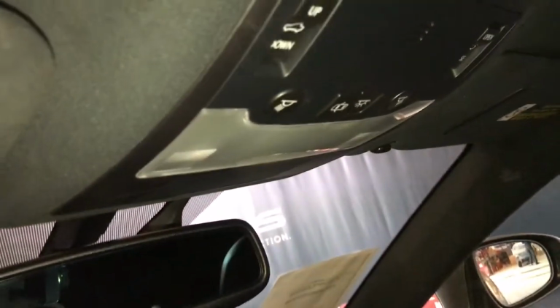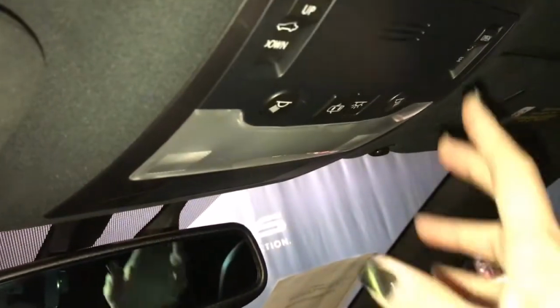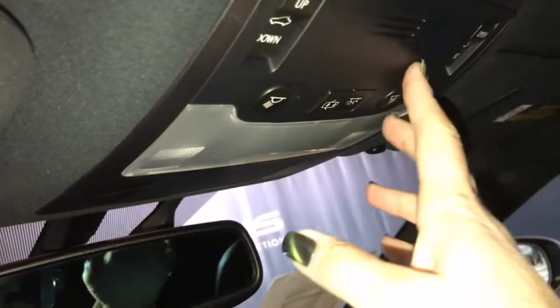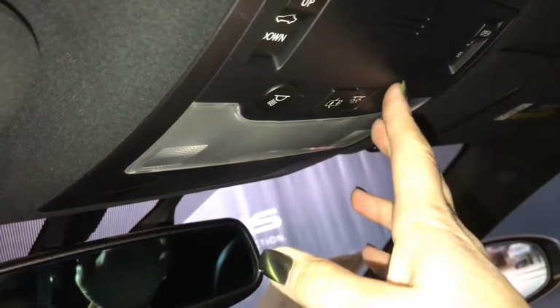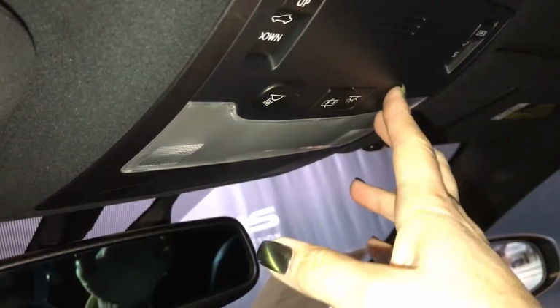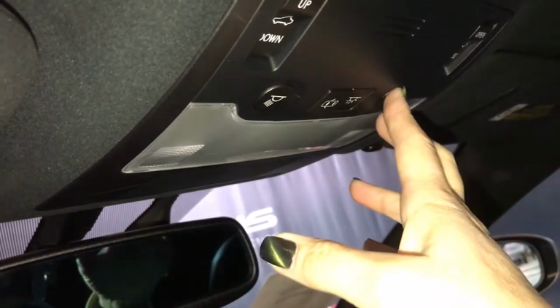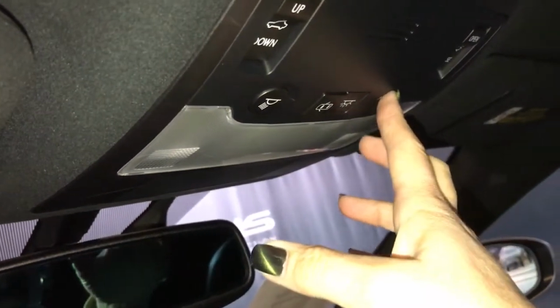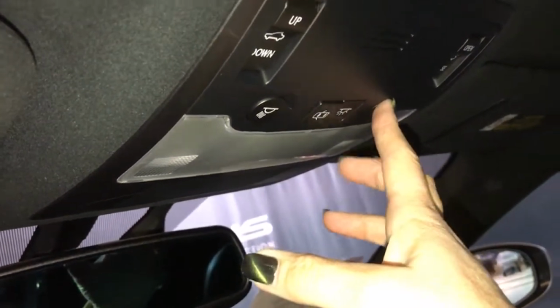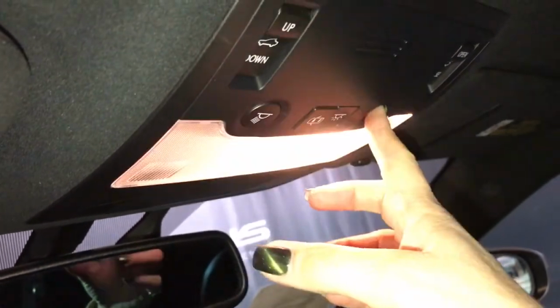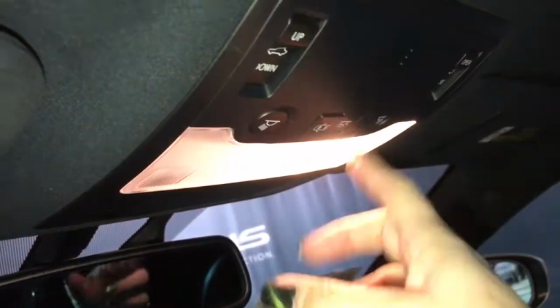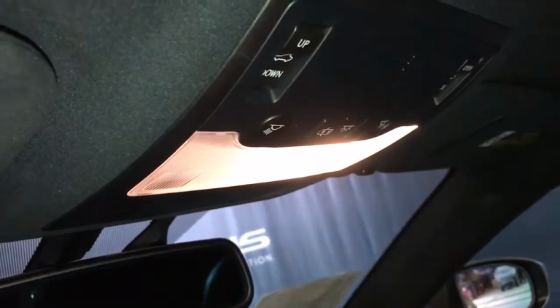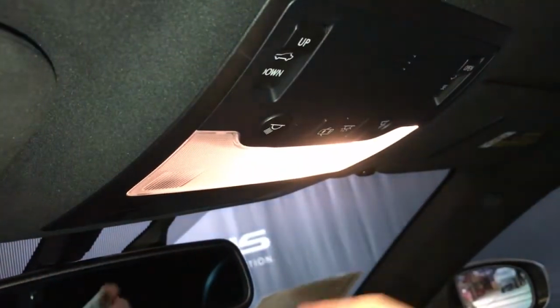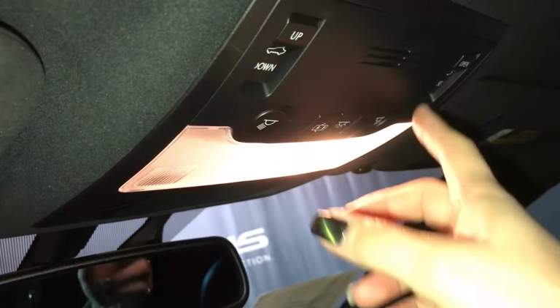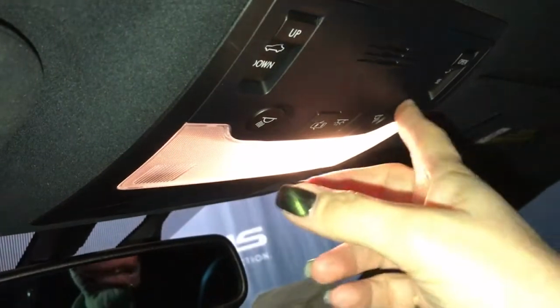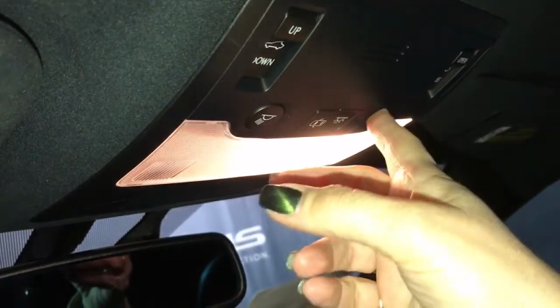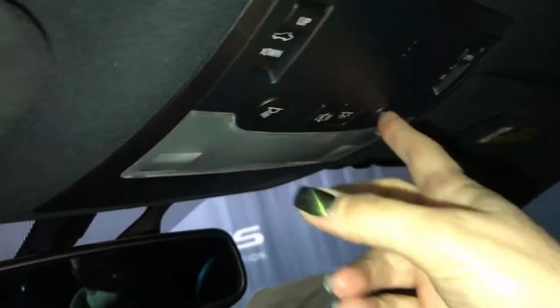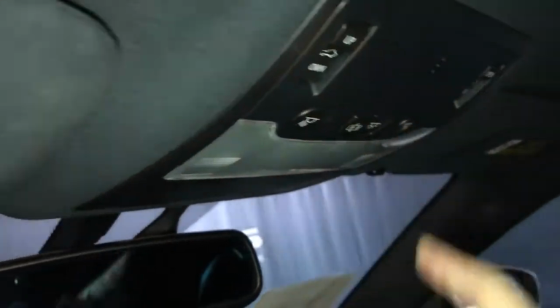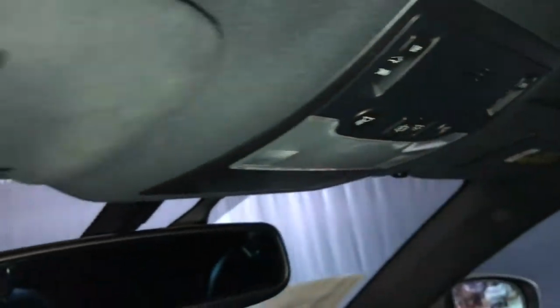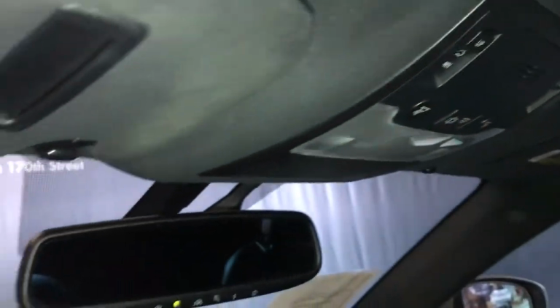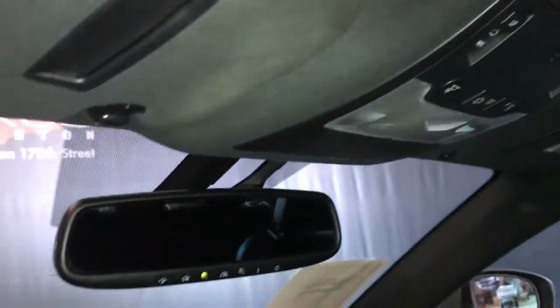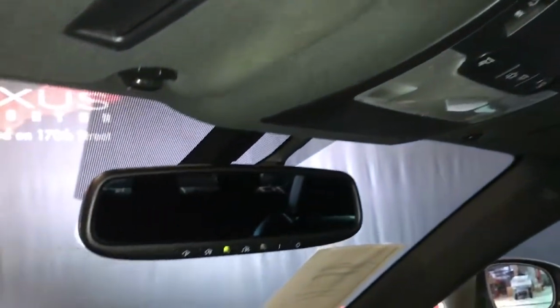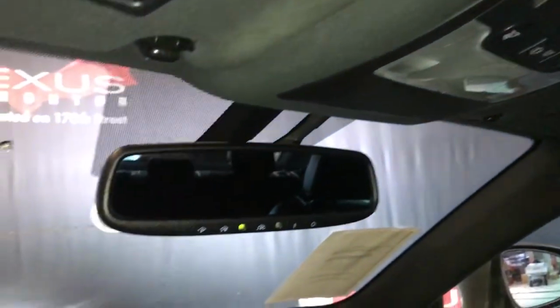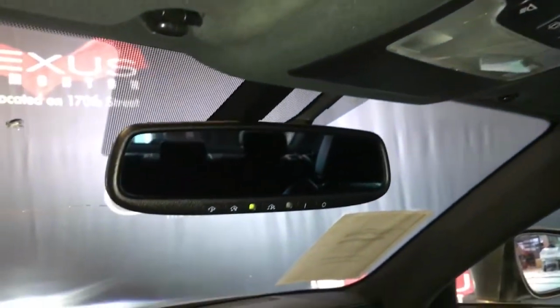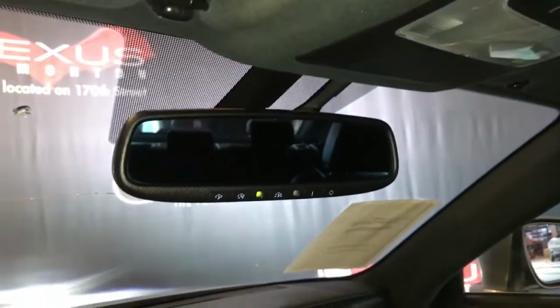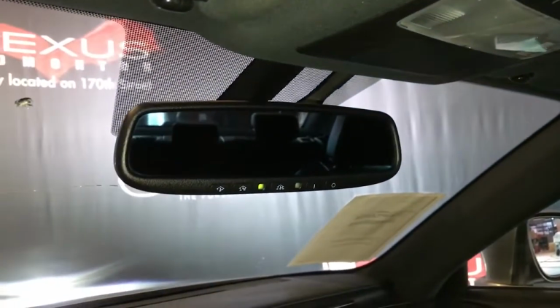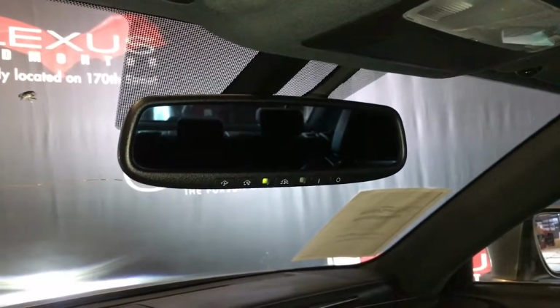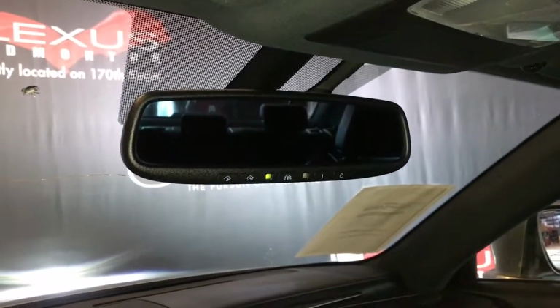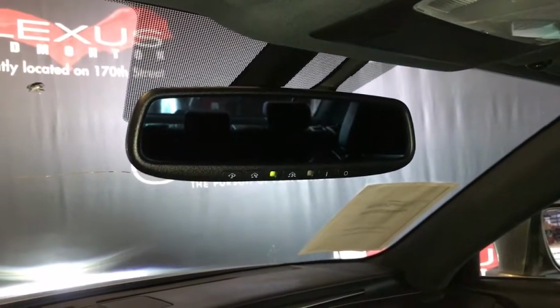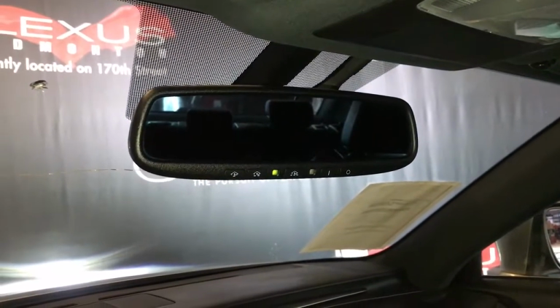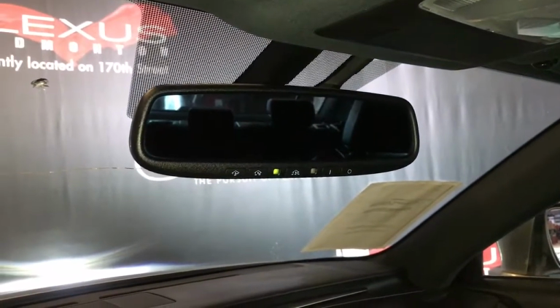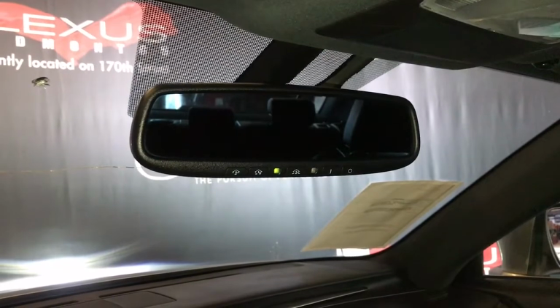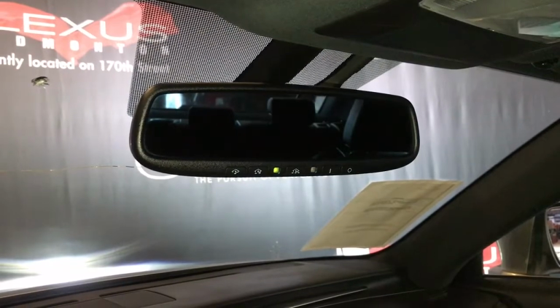Overhead you have your controls for your power sunroof as well as interior lighting. The rear view mirror is auto dimming with a garage door opener.